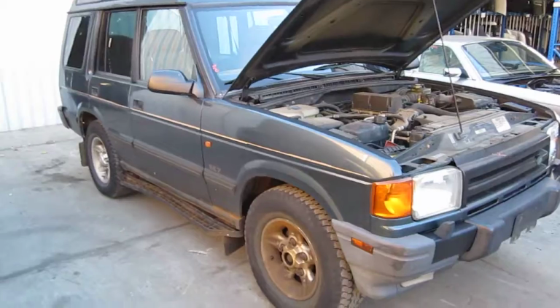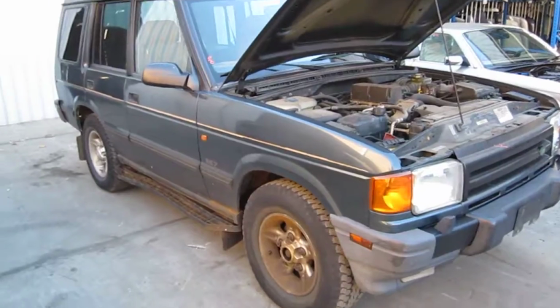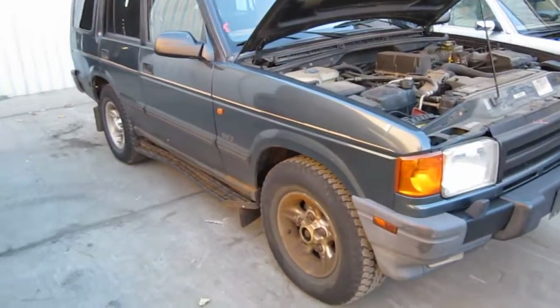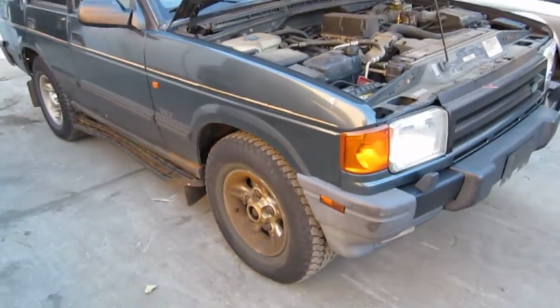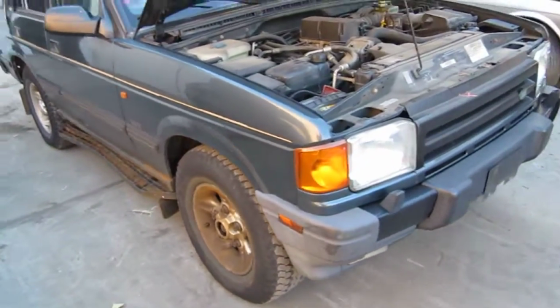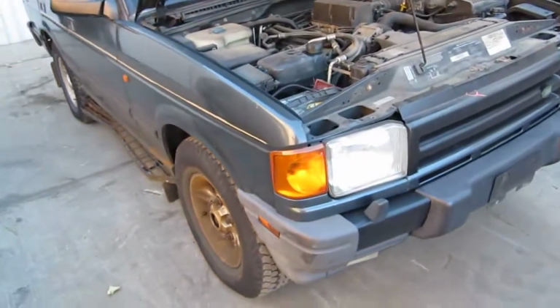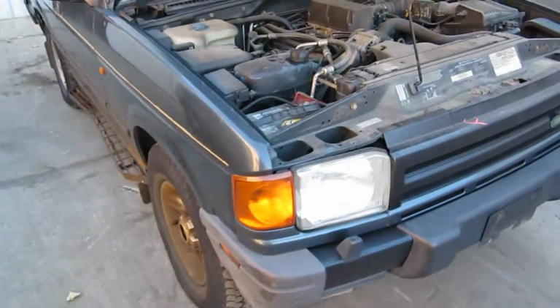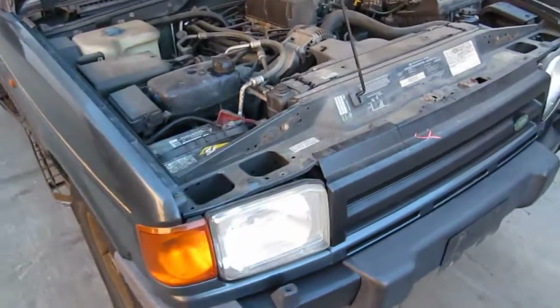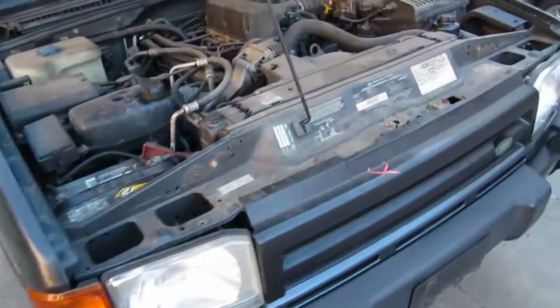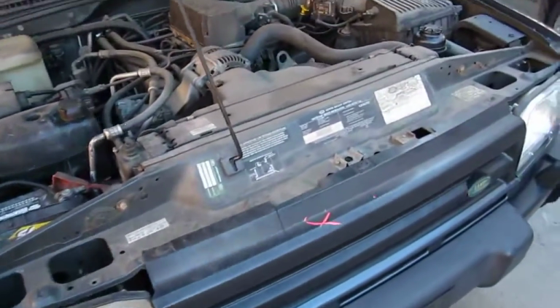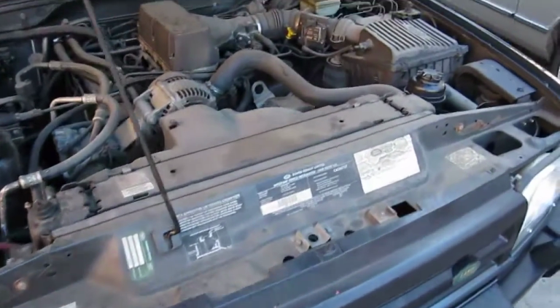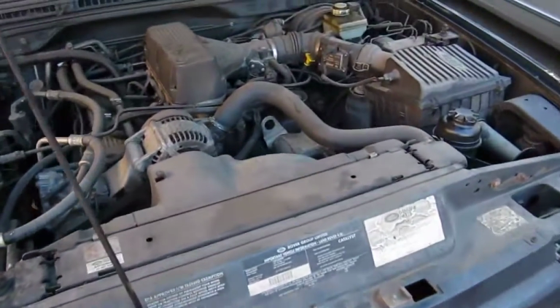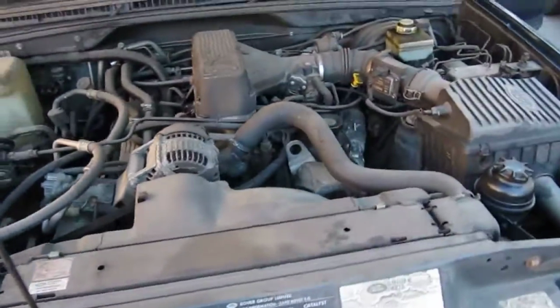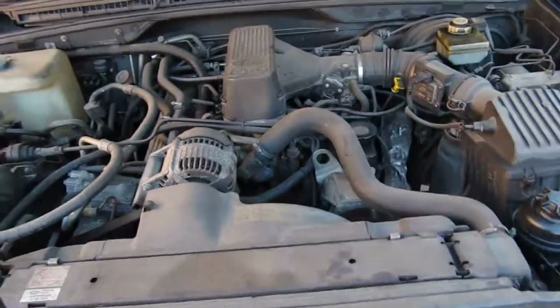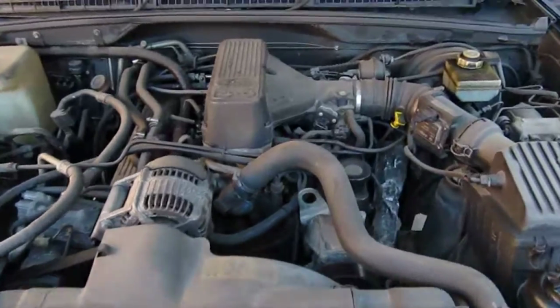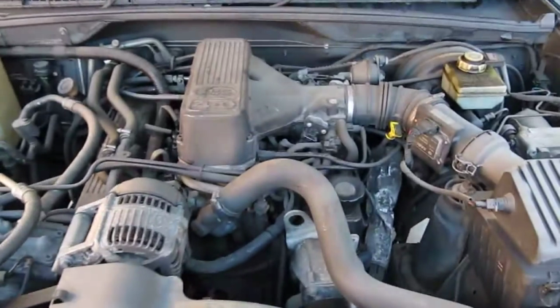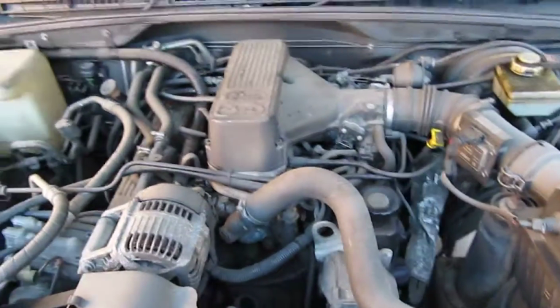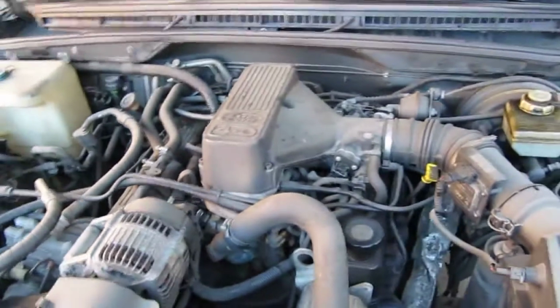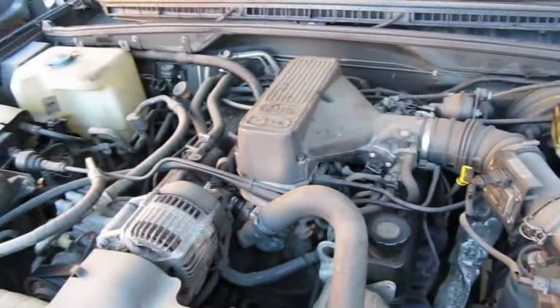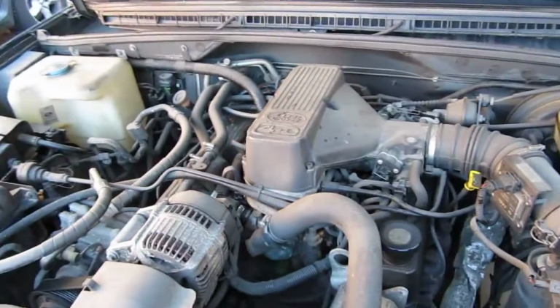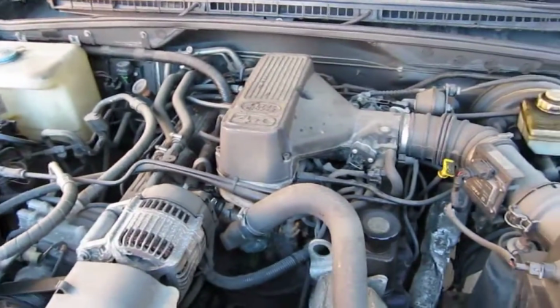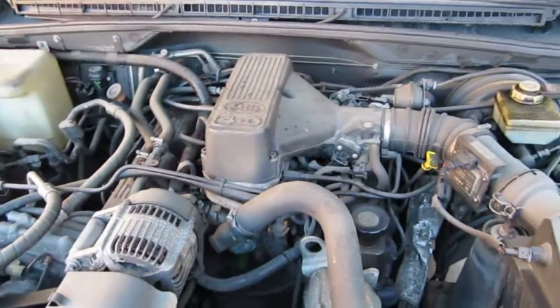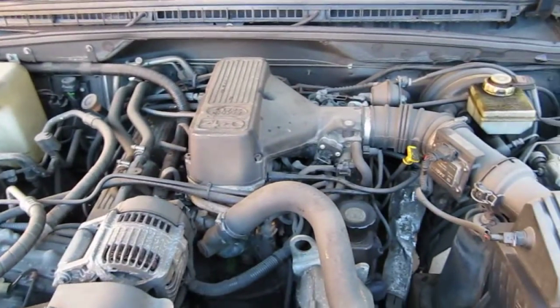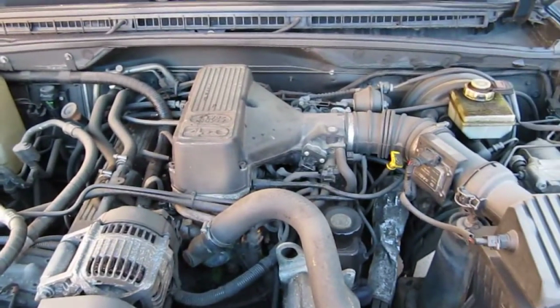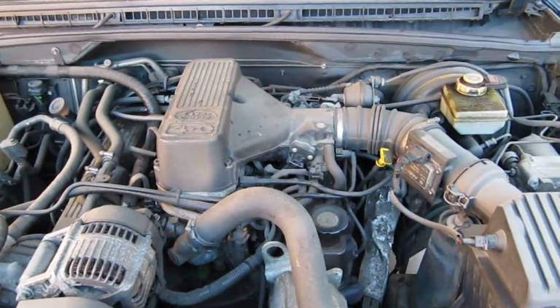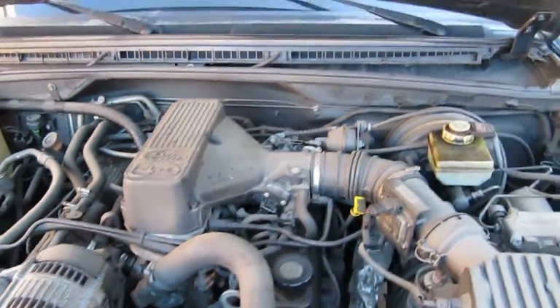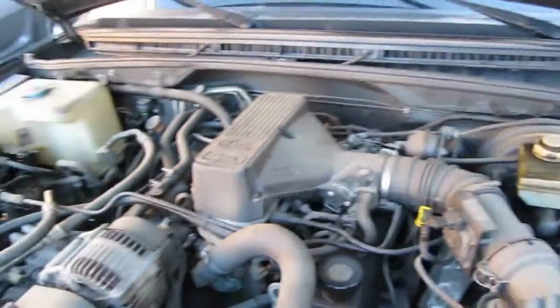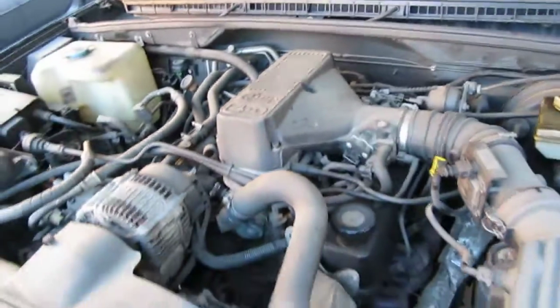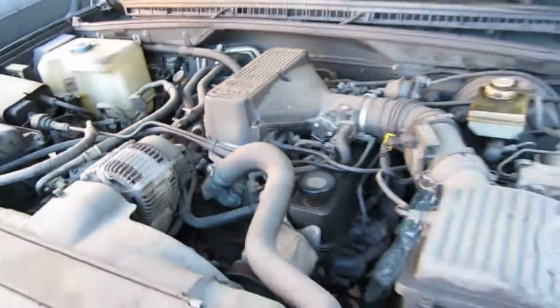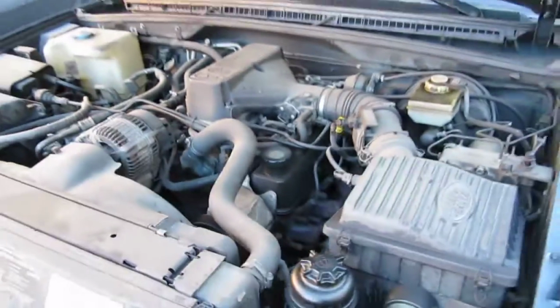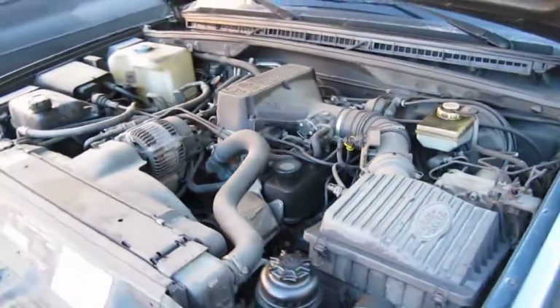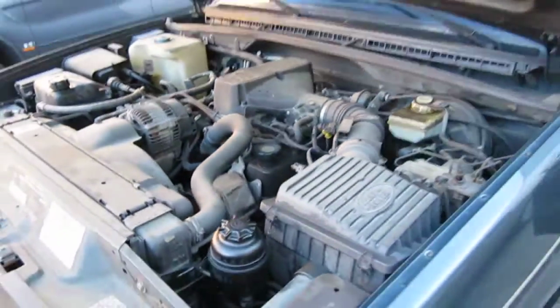Hello and welcome to Tom's Foreign Auto Parts video portion of our inventory. Here we have an excellent running 1997 Land Rover Discovery. It has a 4.0-liter California emissions engine.